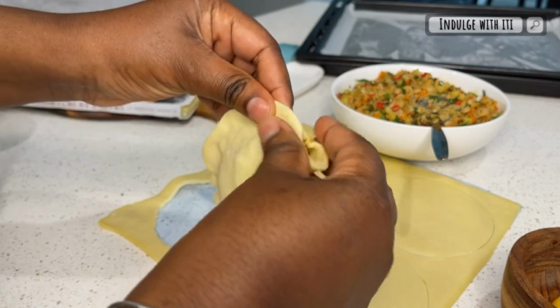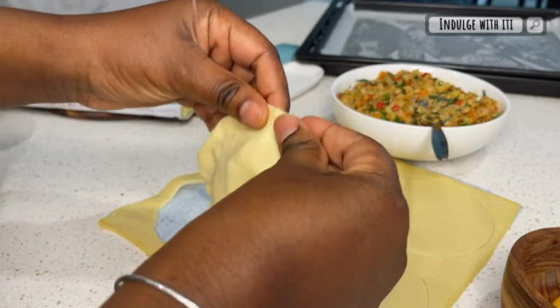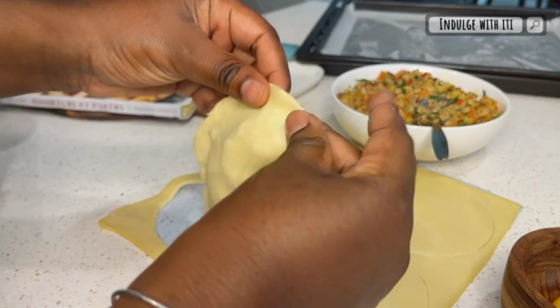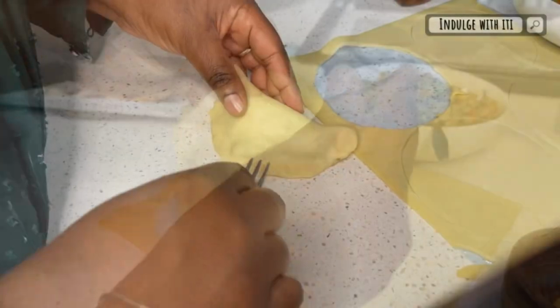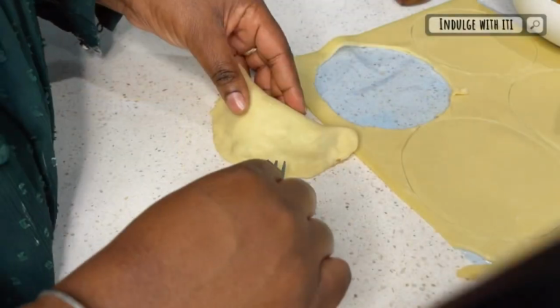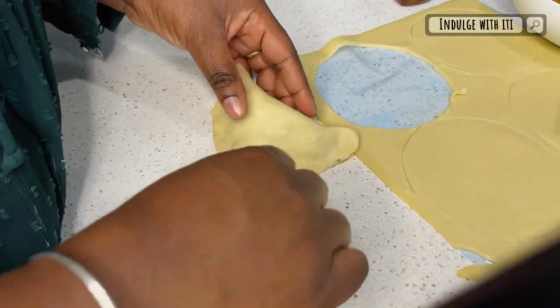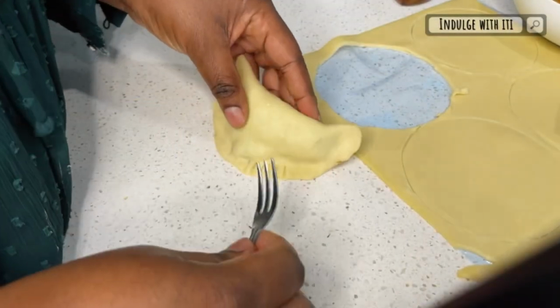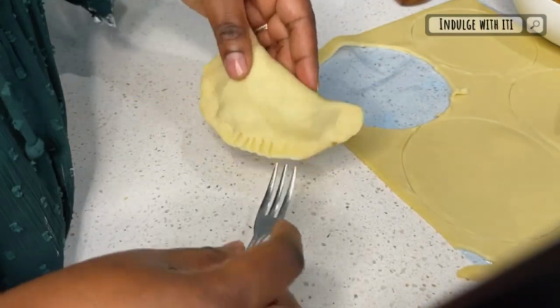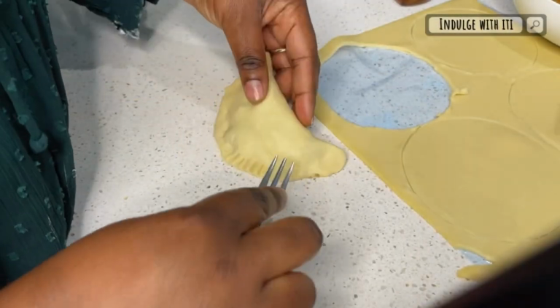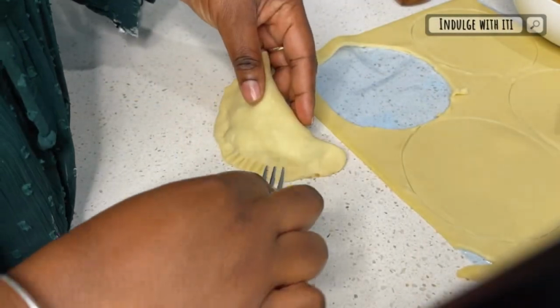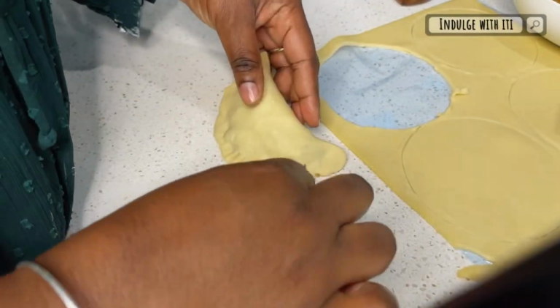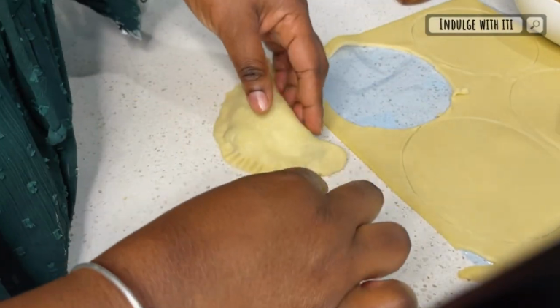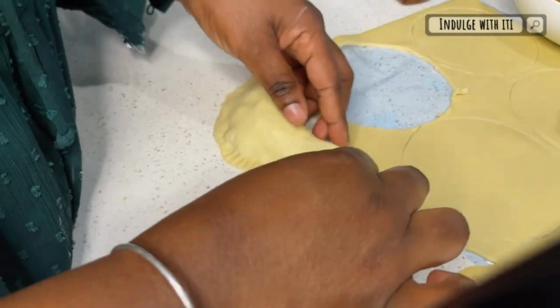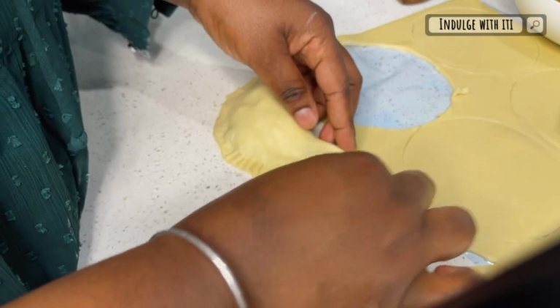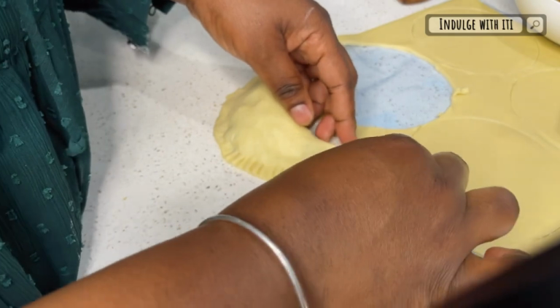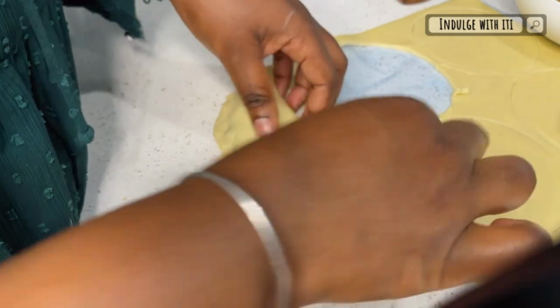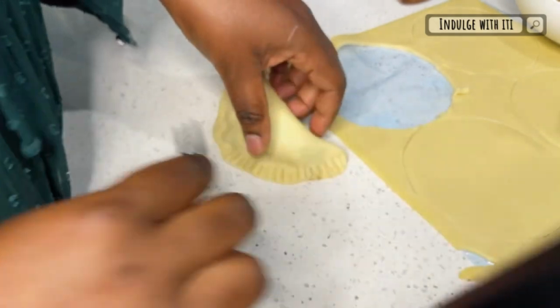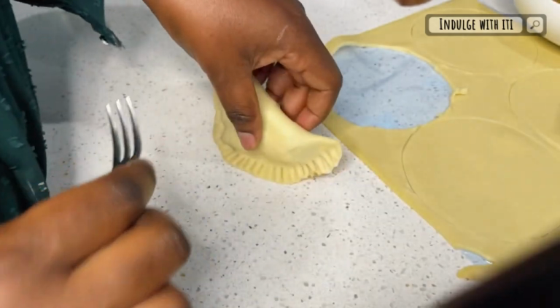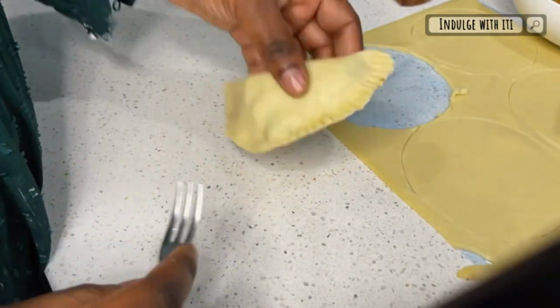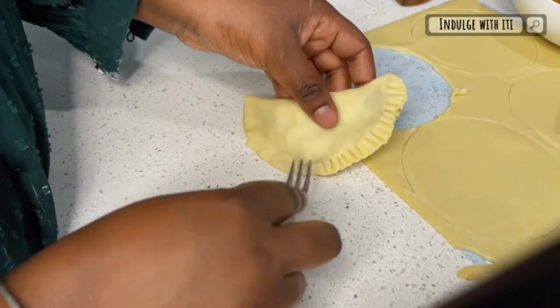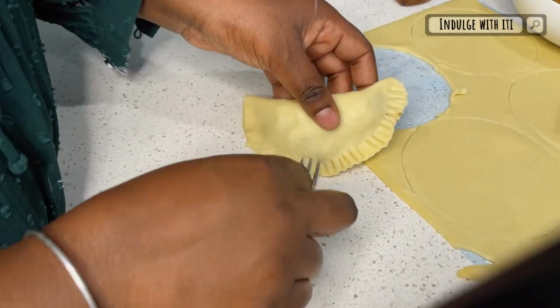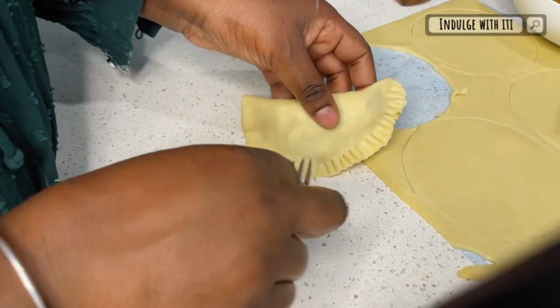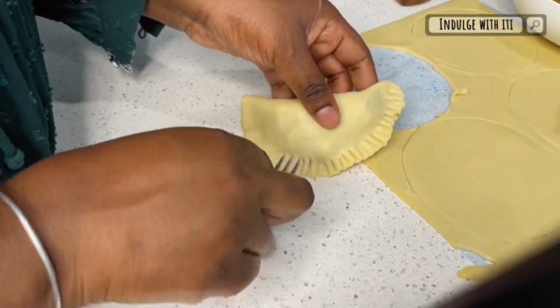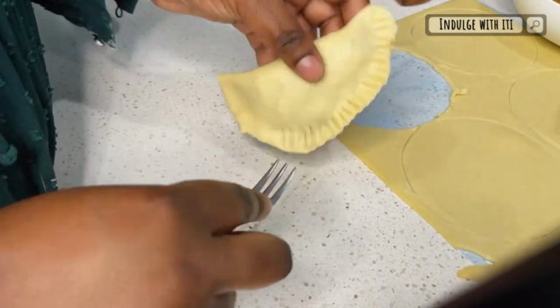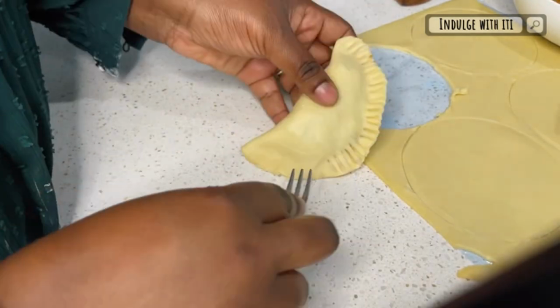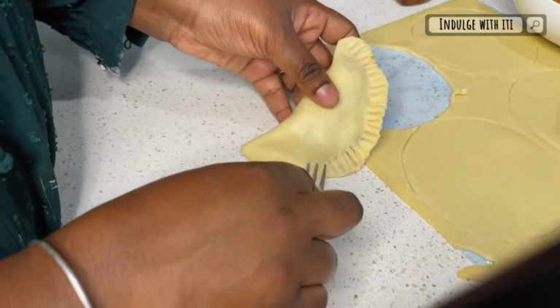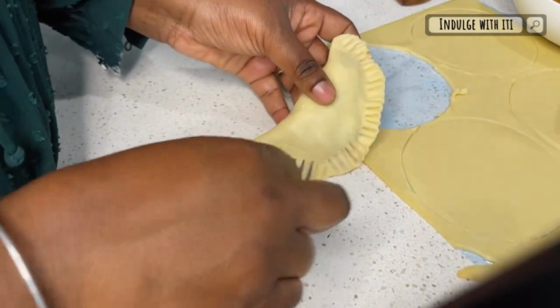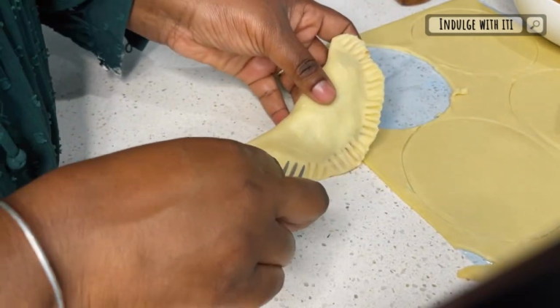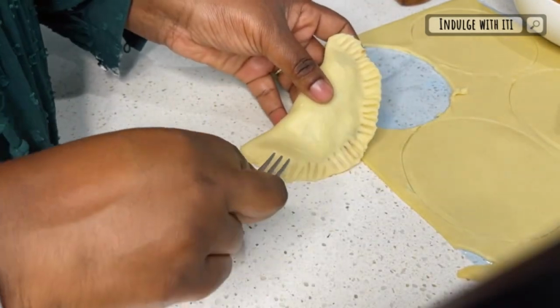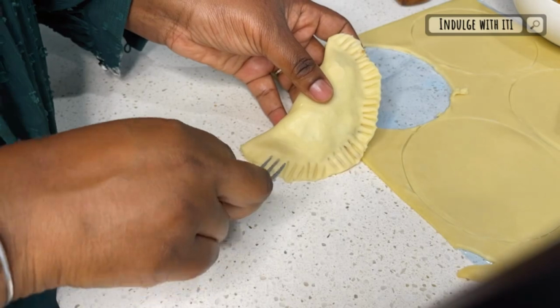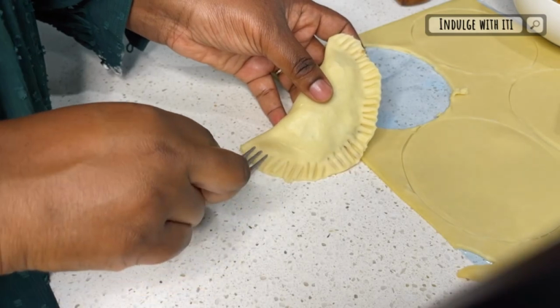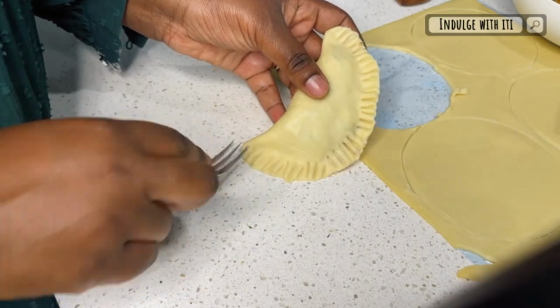With this first folding technique we're going to use a small fork to go around the edges to give our pie some pattern. This also helps to further secure the pie.